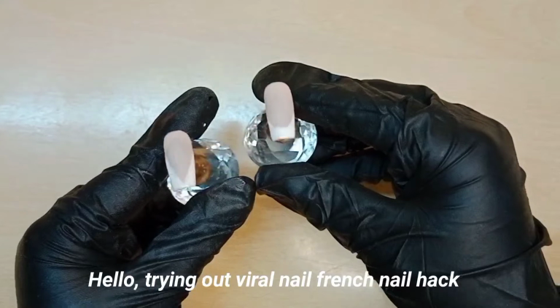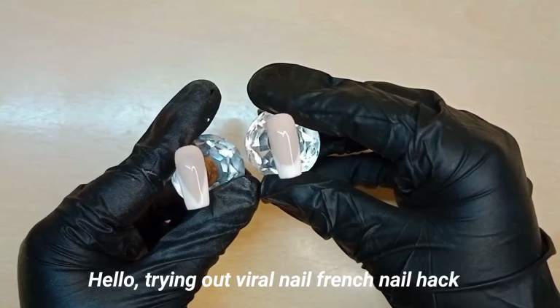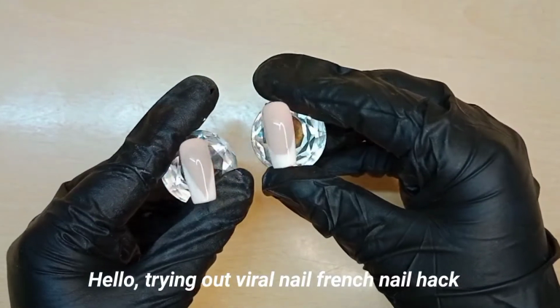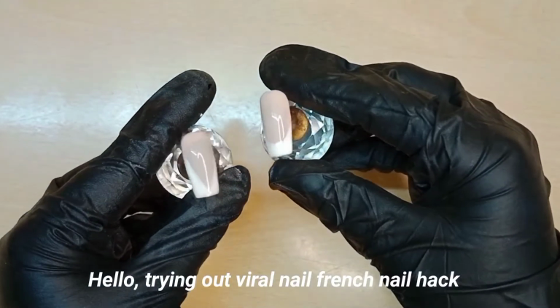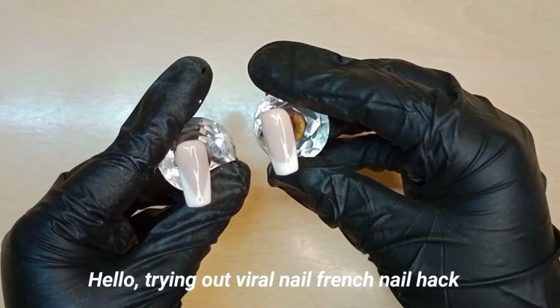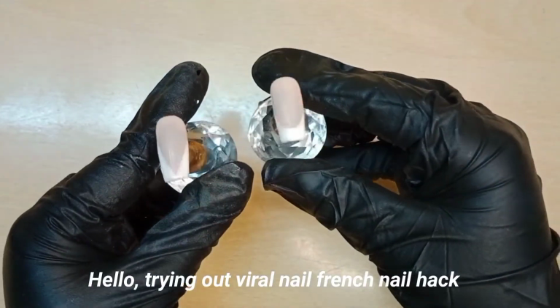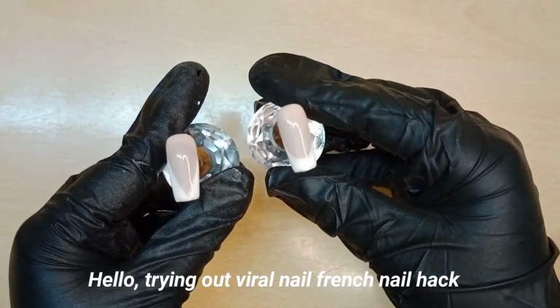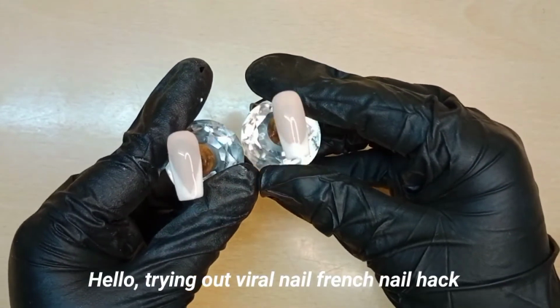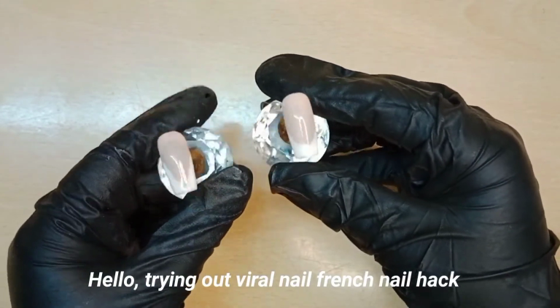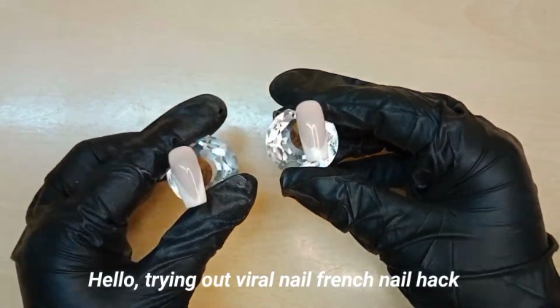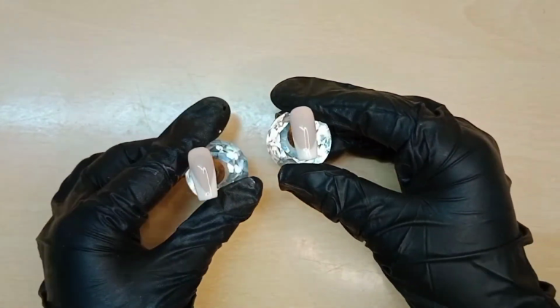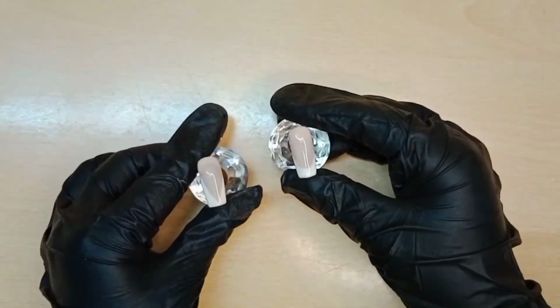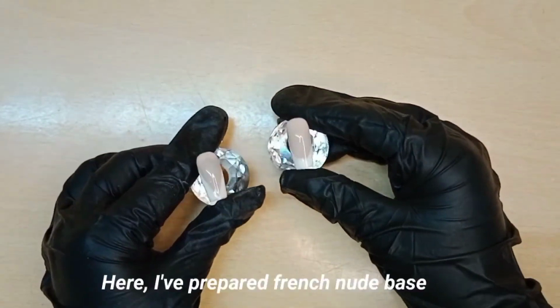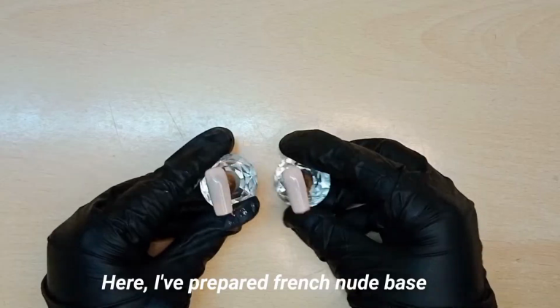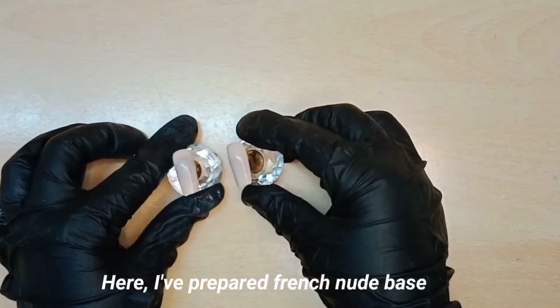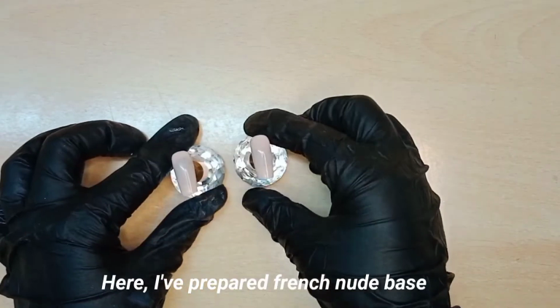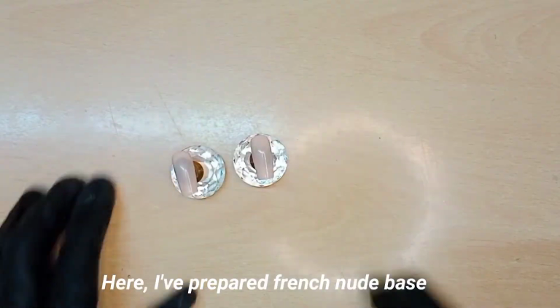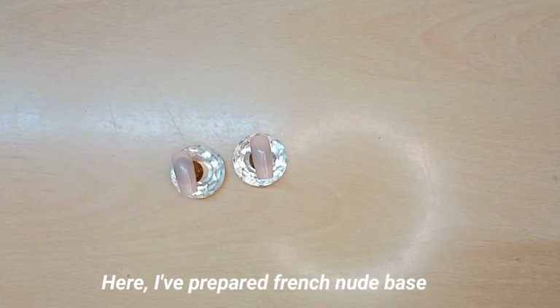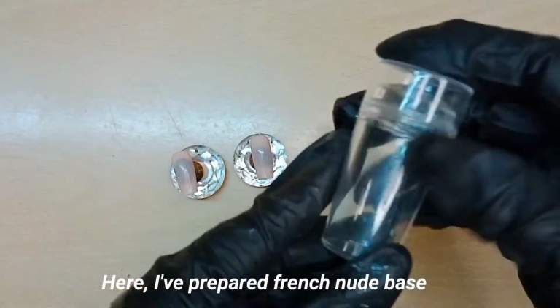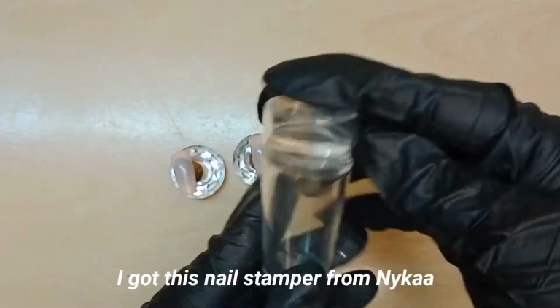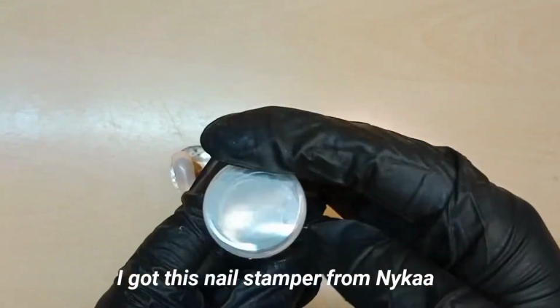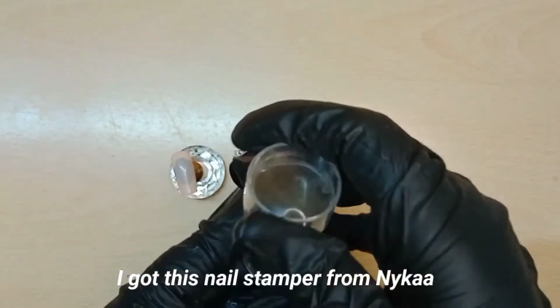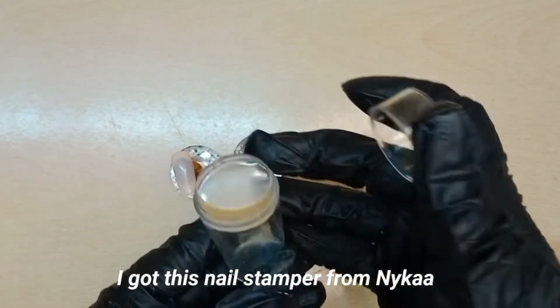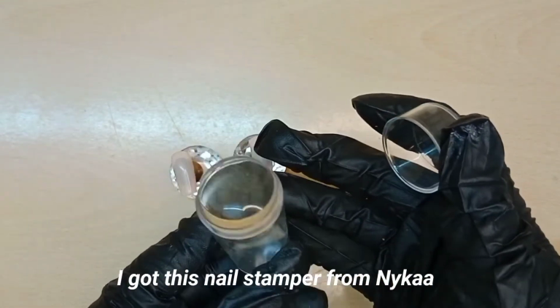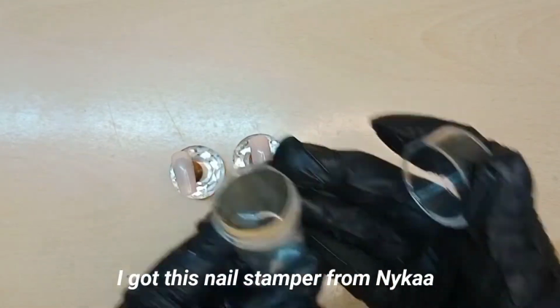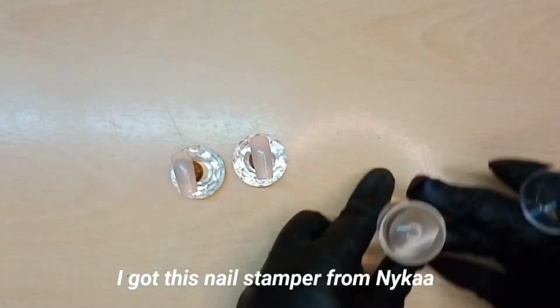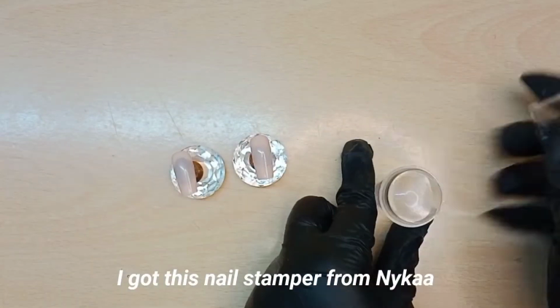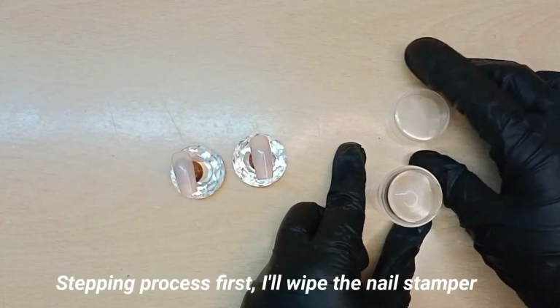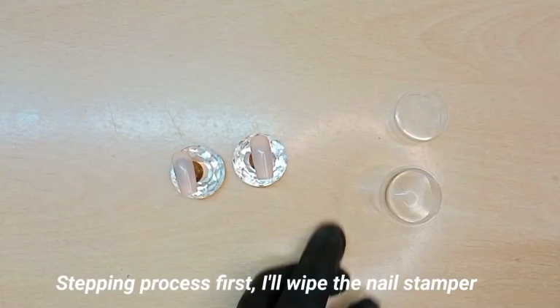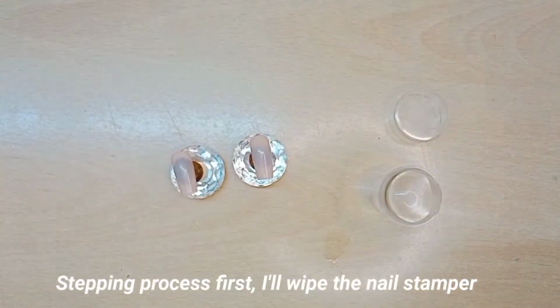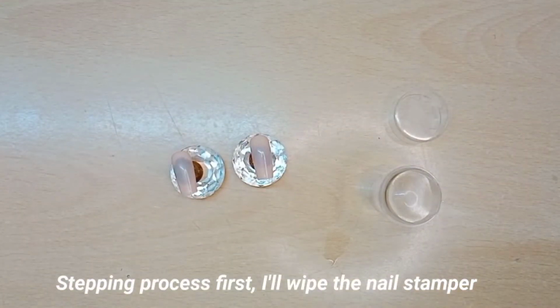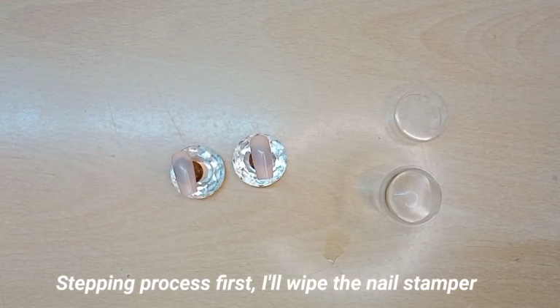Hello! Trying out the viral French nail hack here. I've prepared a French nude base, and I got this nail stamper from Nykaa. Stepping through the process first.